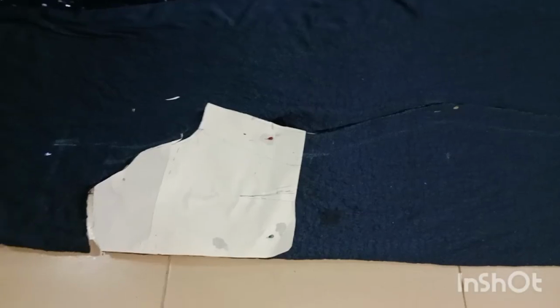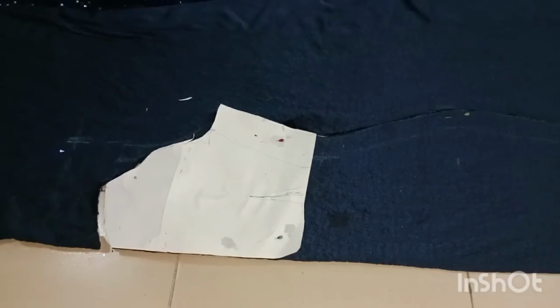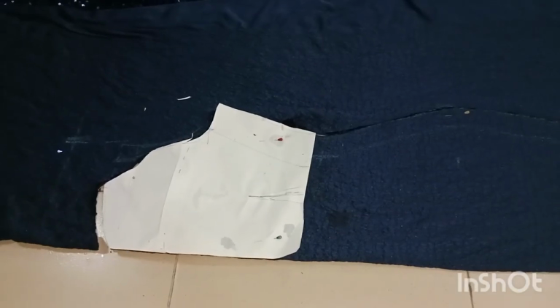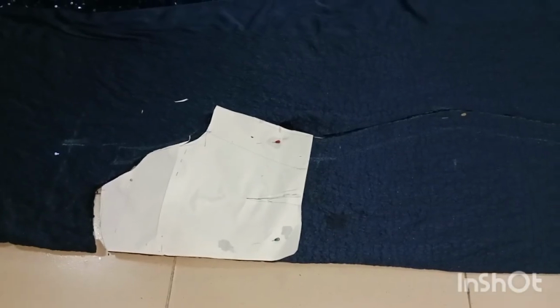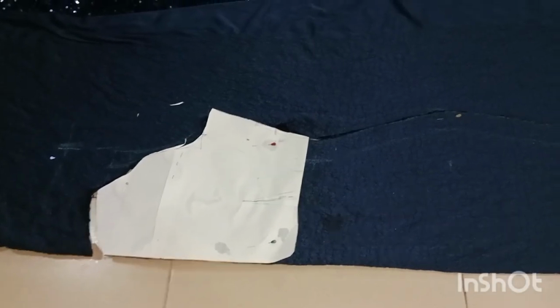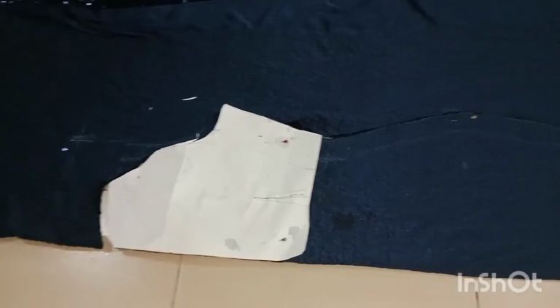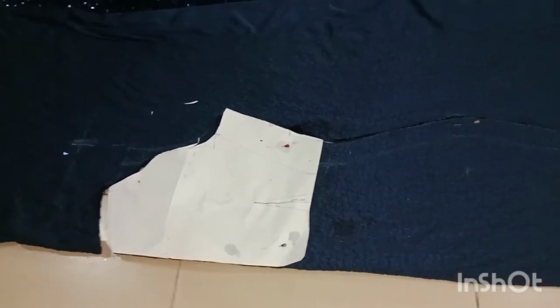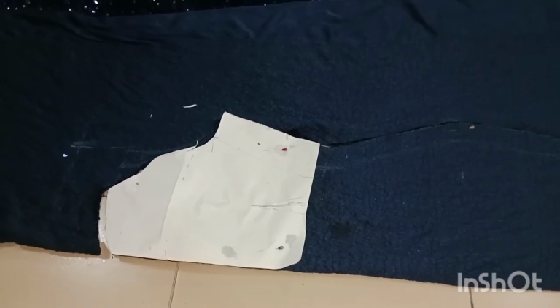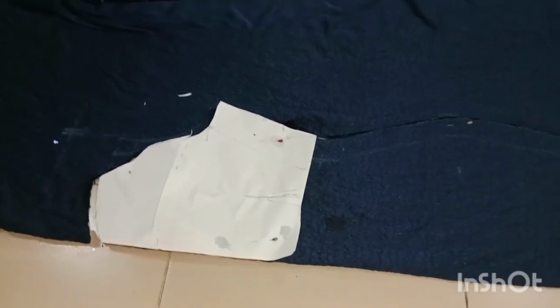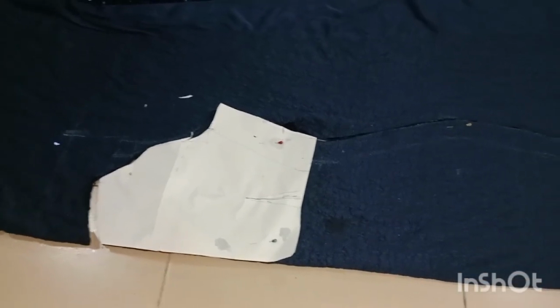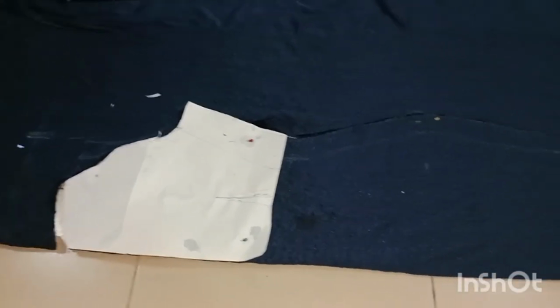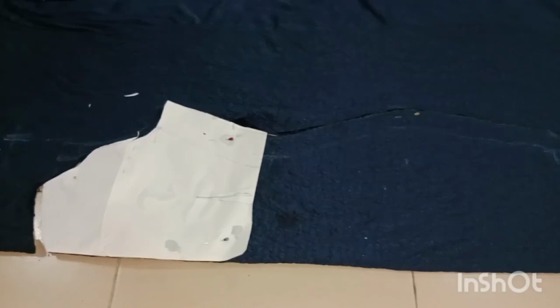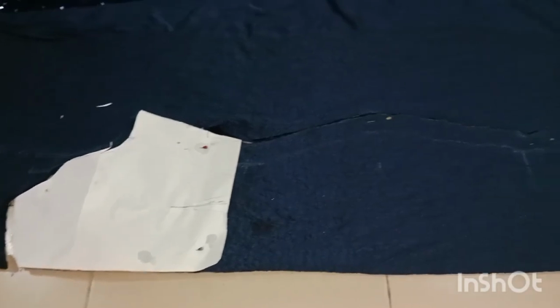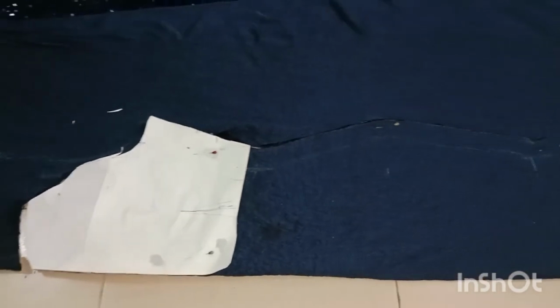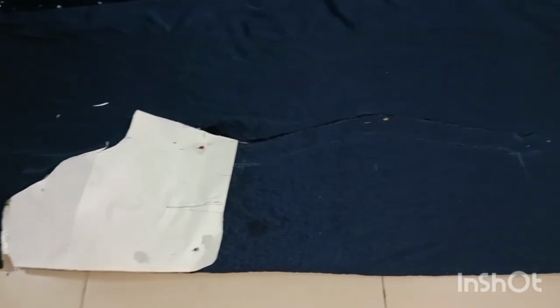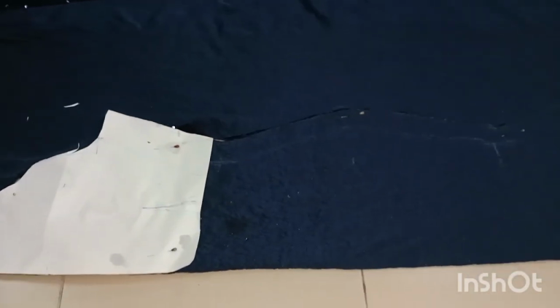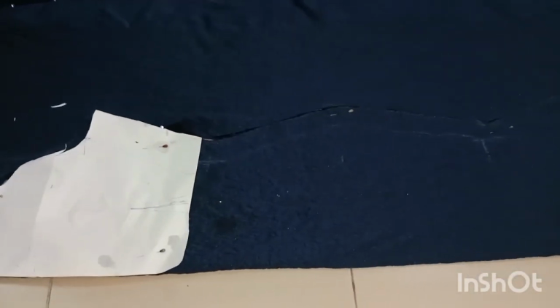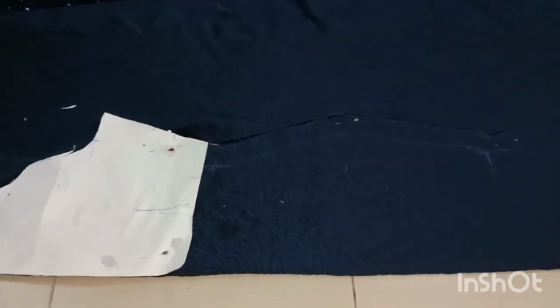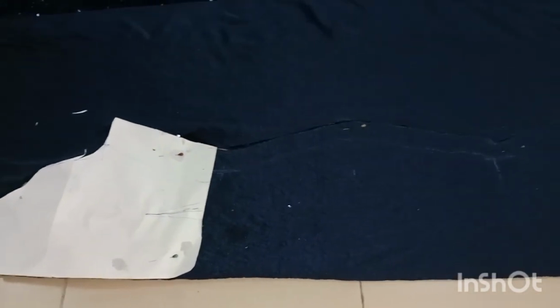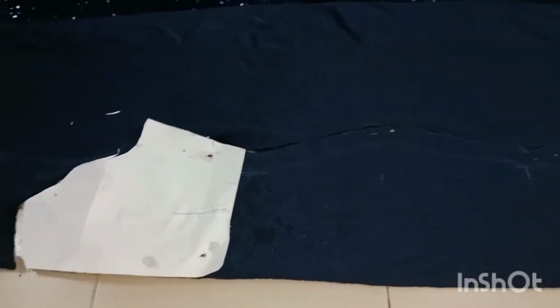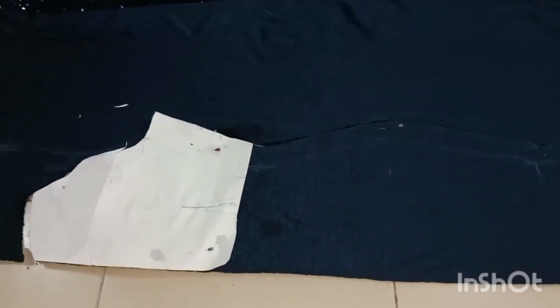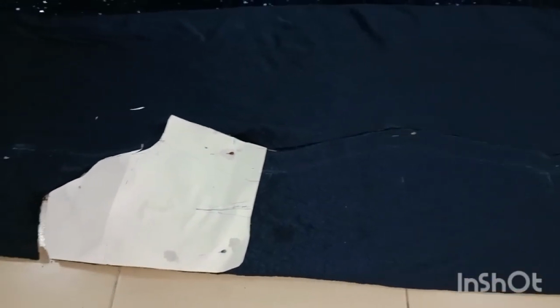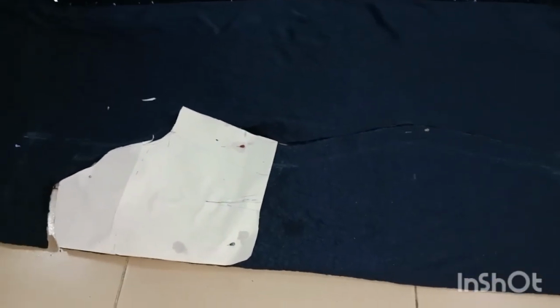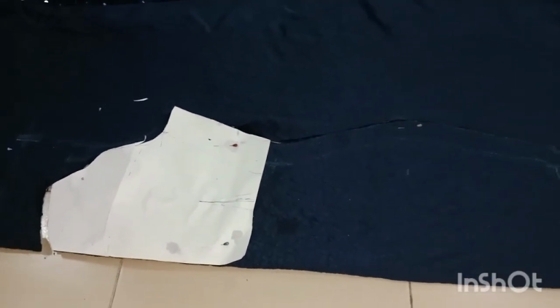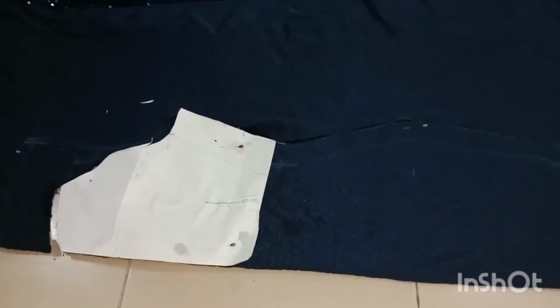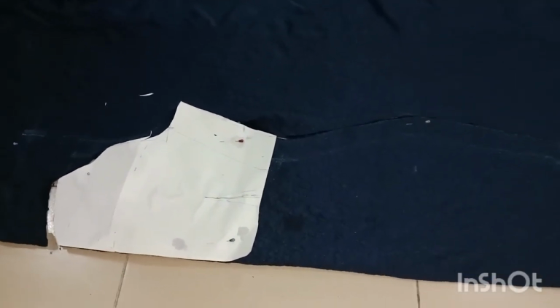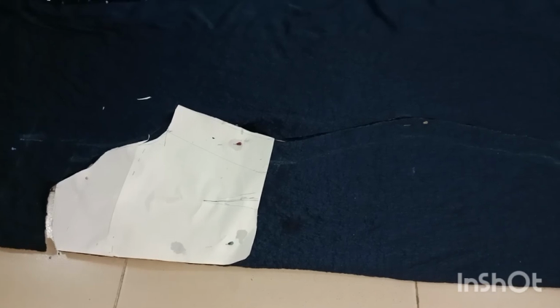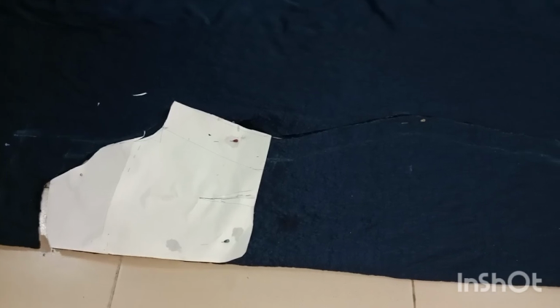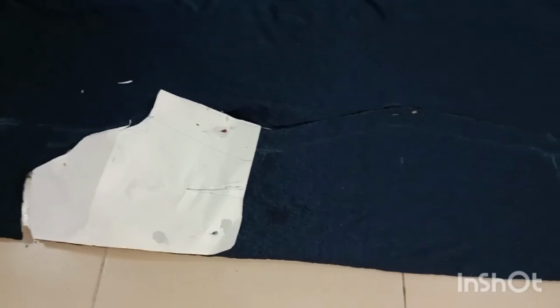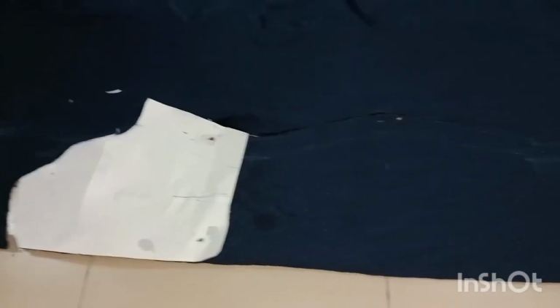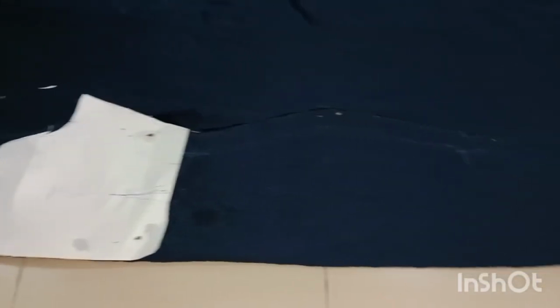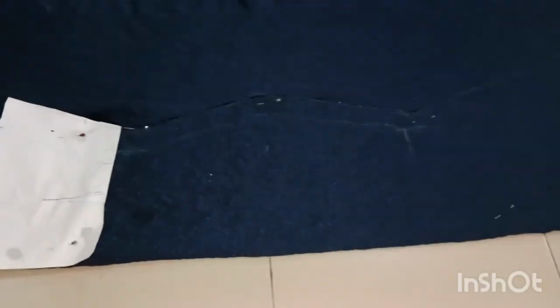Hi guys, welcome back to my channel! In today's video I'll be showing you how I made this beautiful sequin fish tegan. First of all, because I don't want this to have any form of joining, I have to put the measurement of my client on a pattern paper.